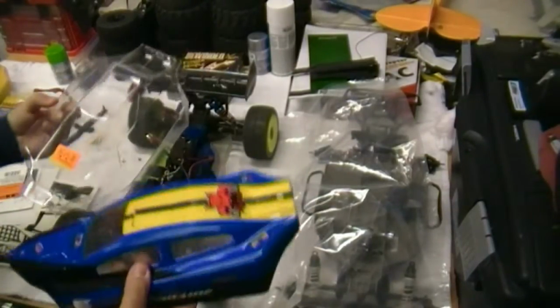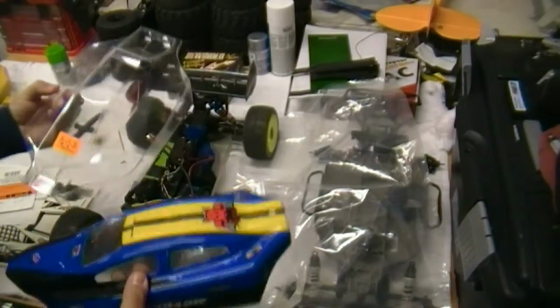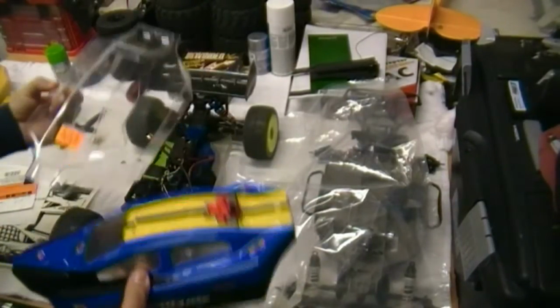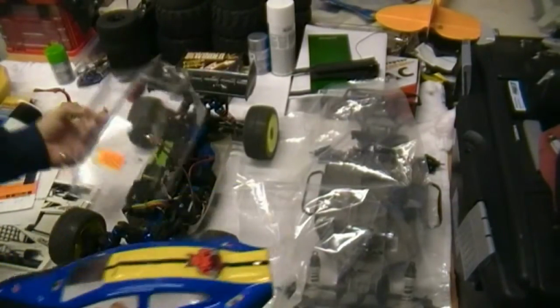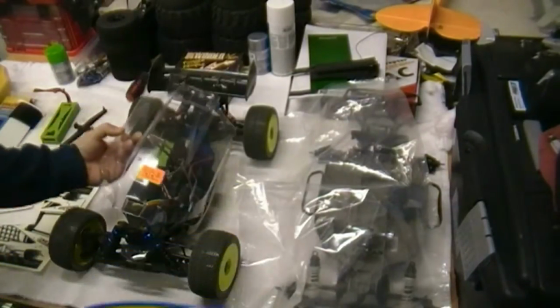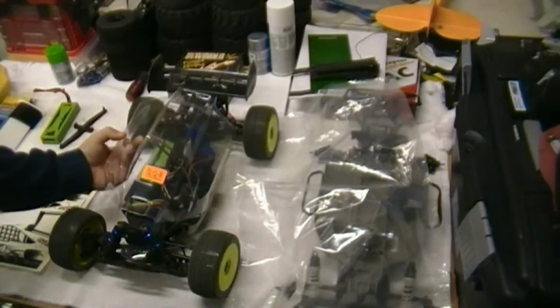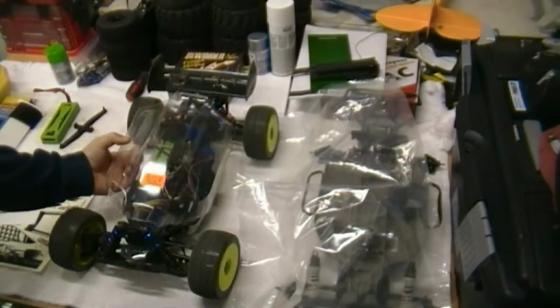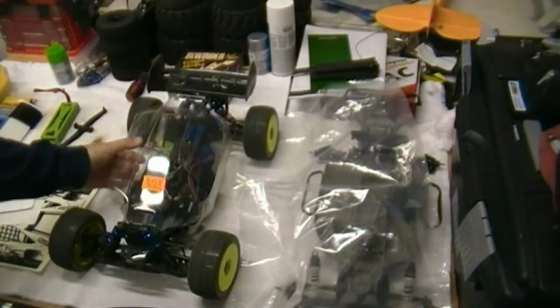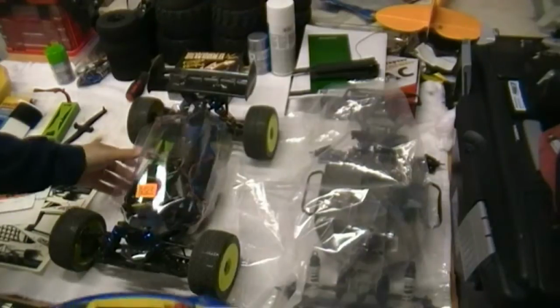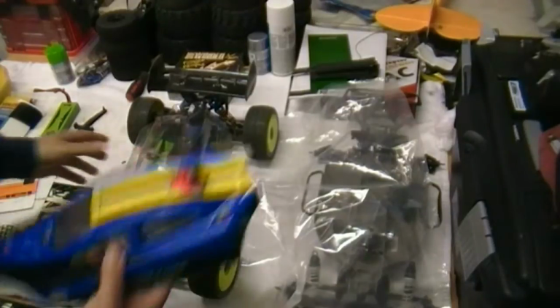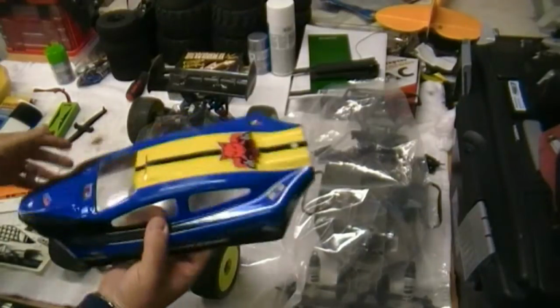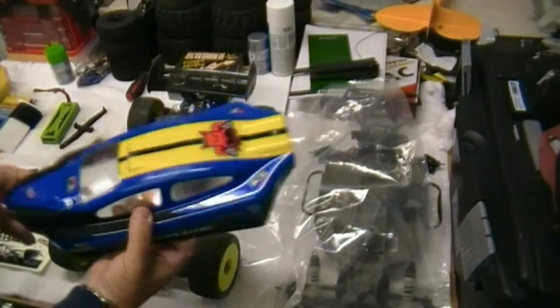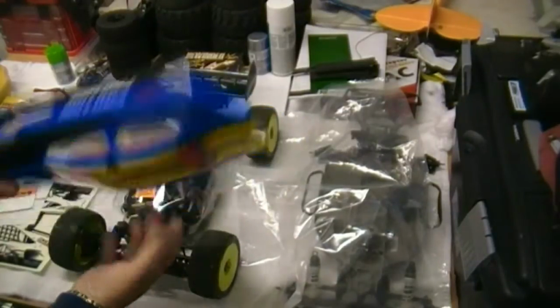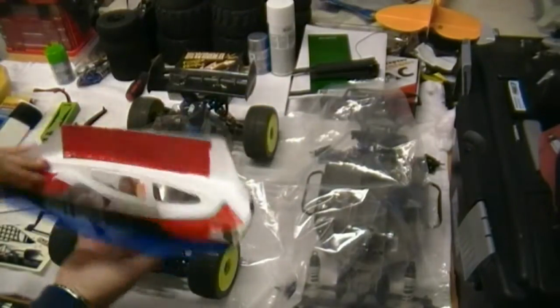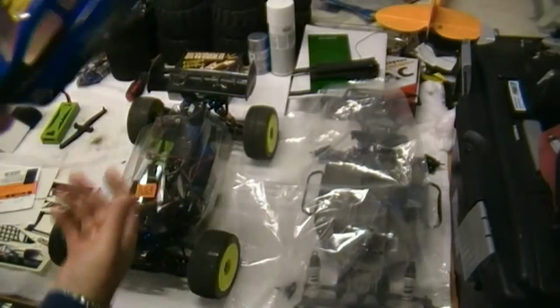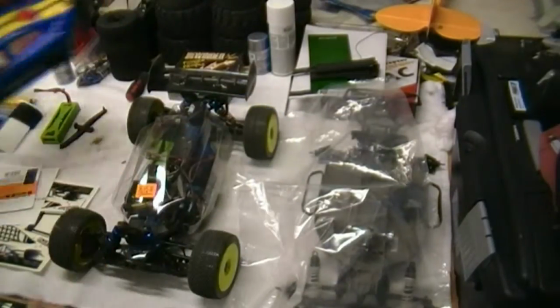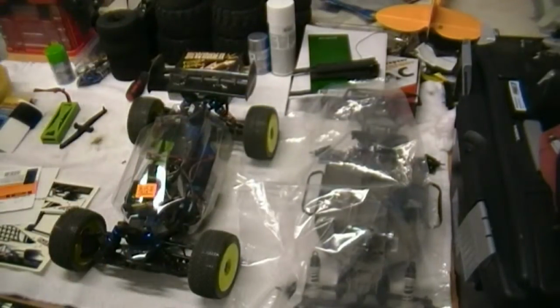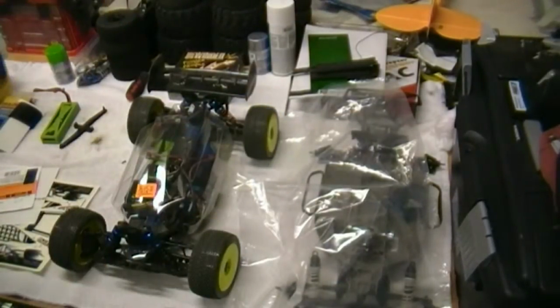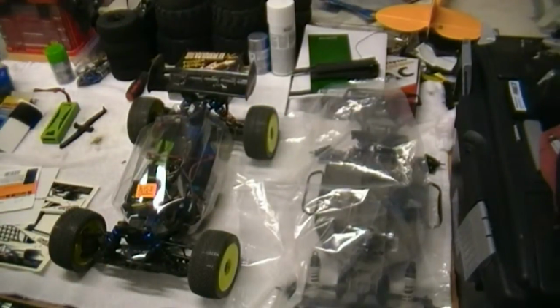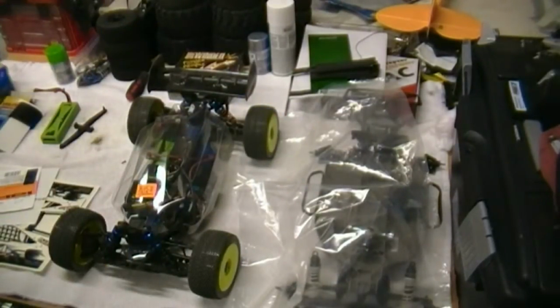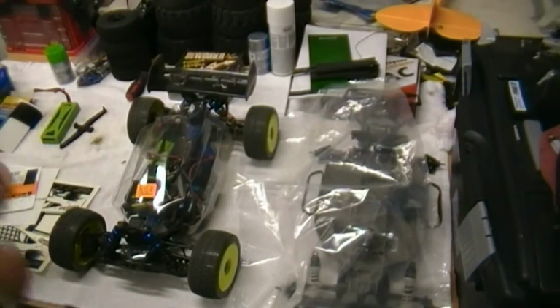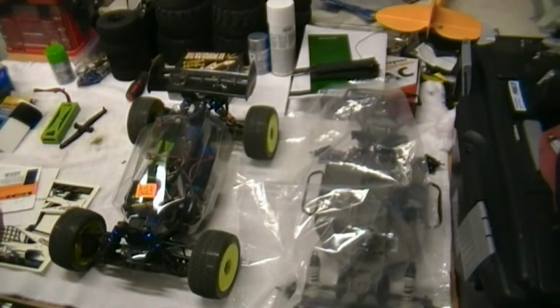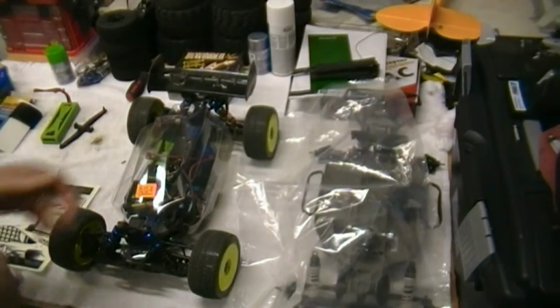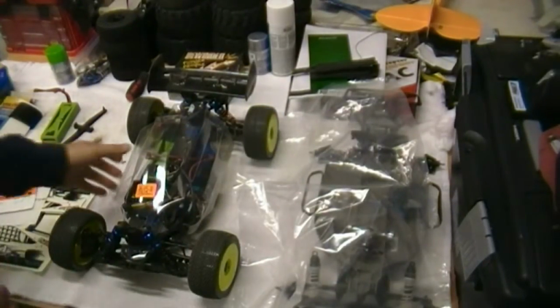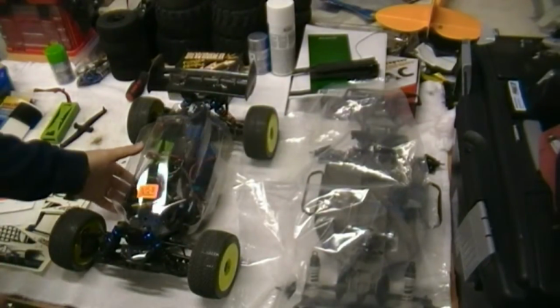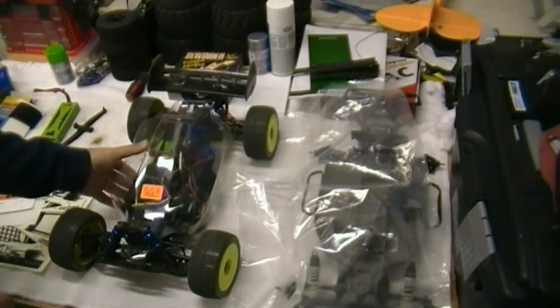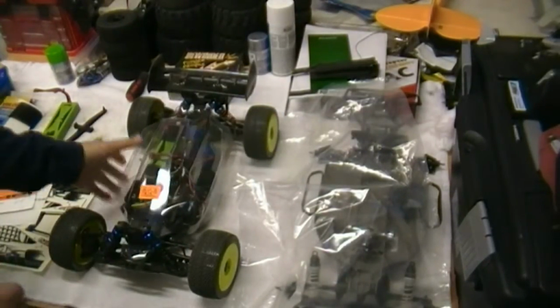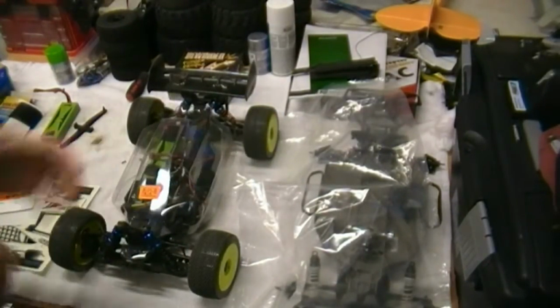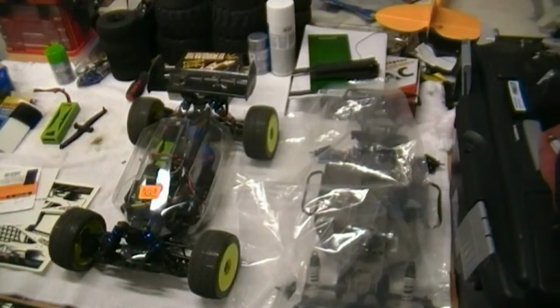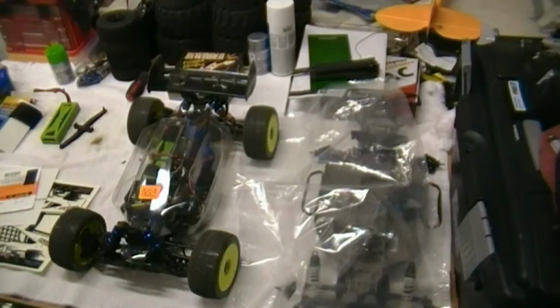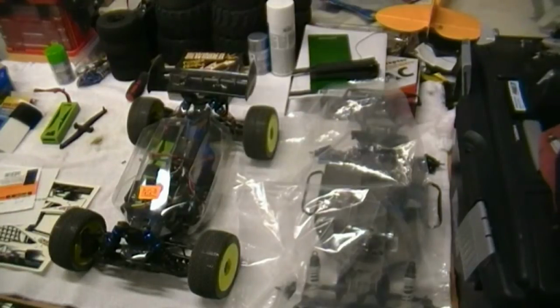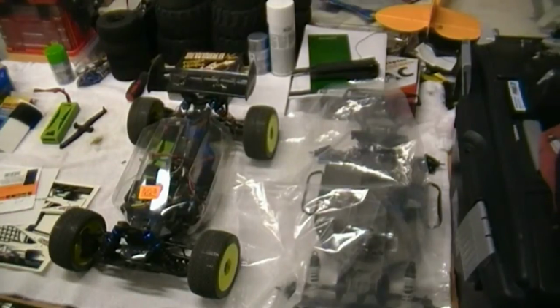It actually seems like it's a little bit lighter, even though this has paint and tape on it. I'll get it painted up and we'll see what that looks like. Thank you.